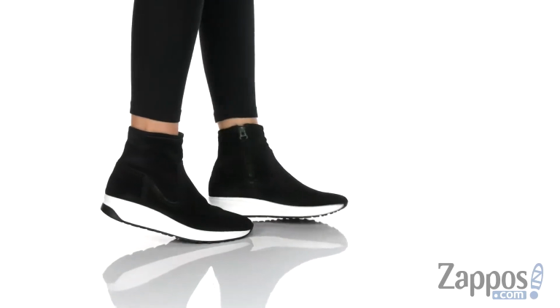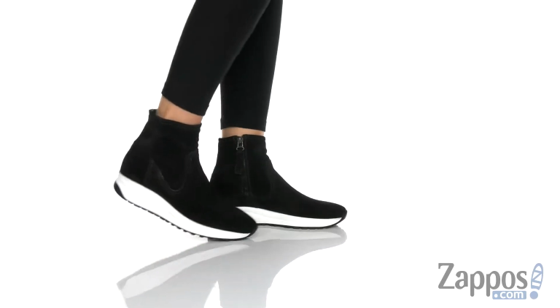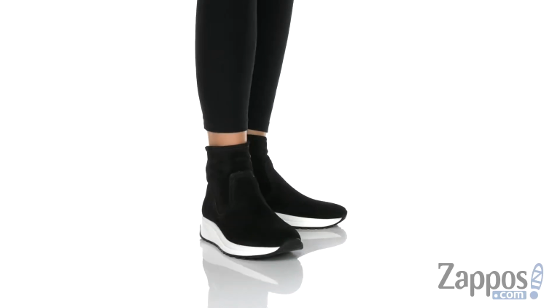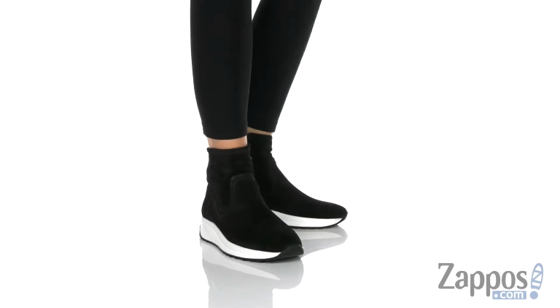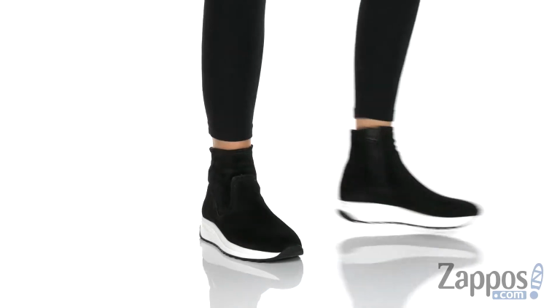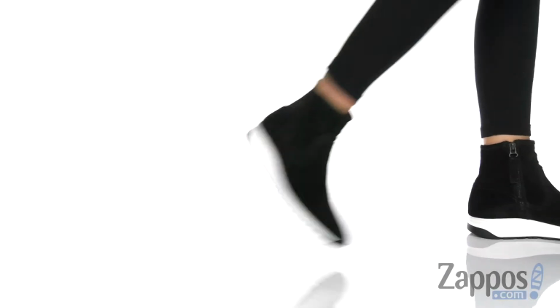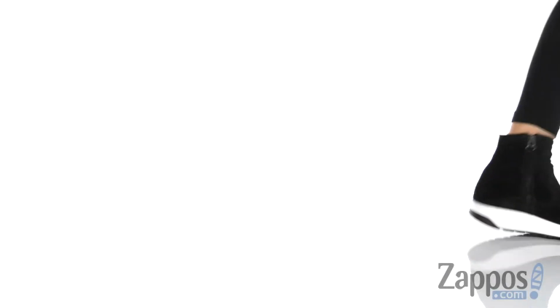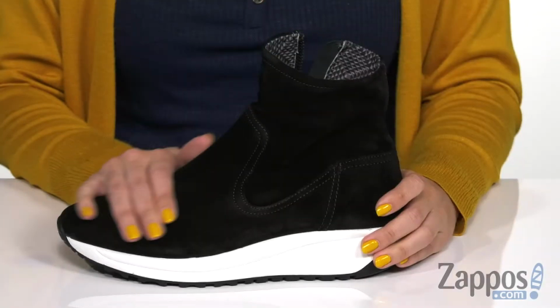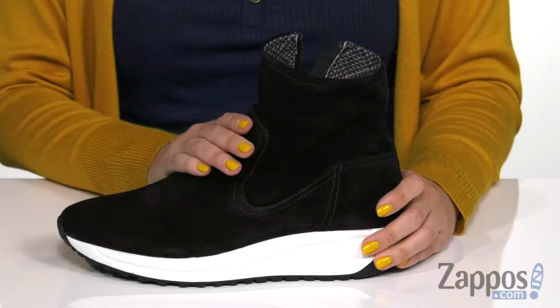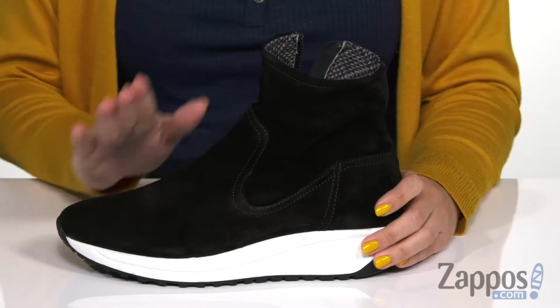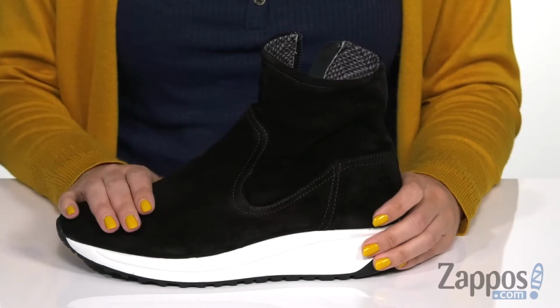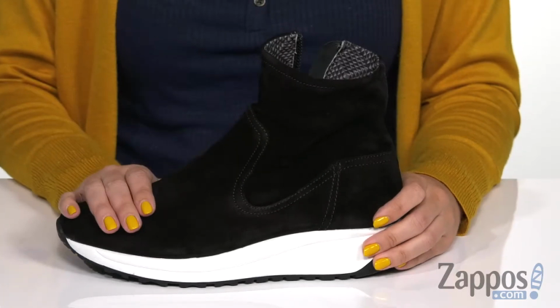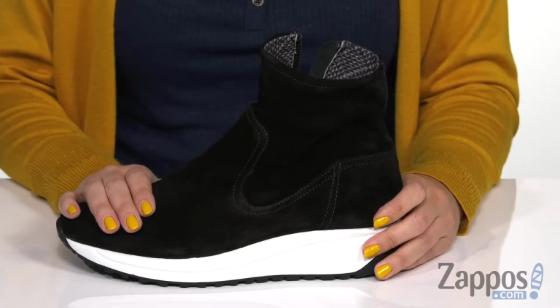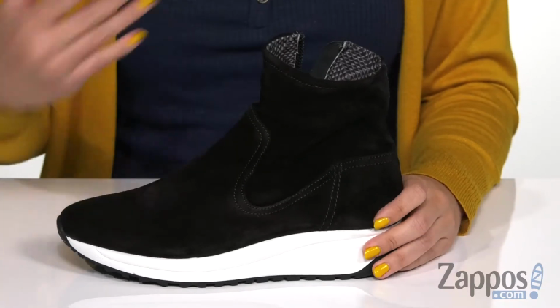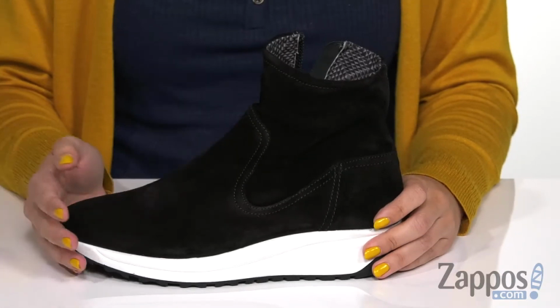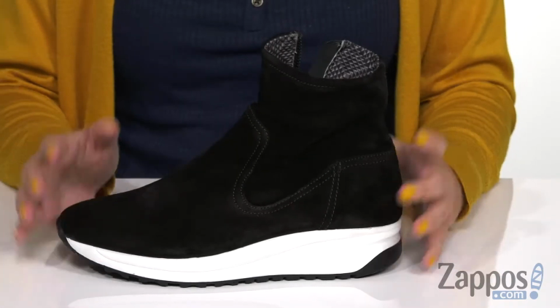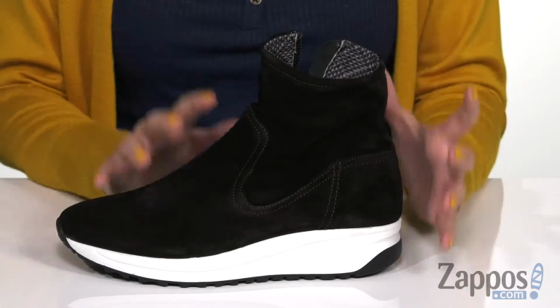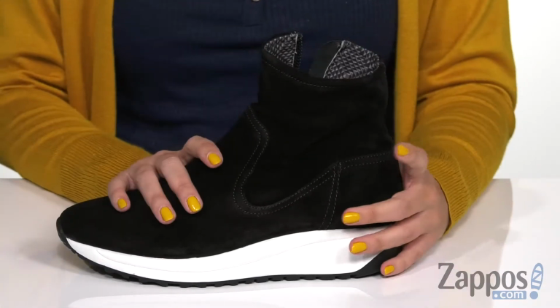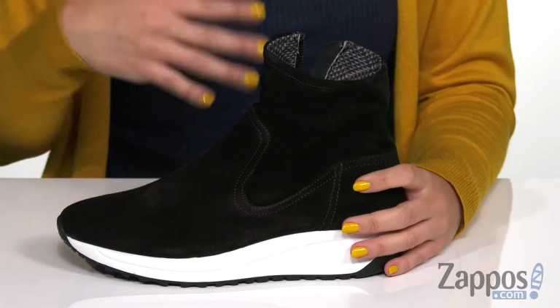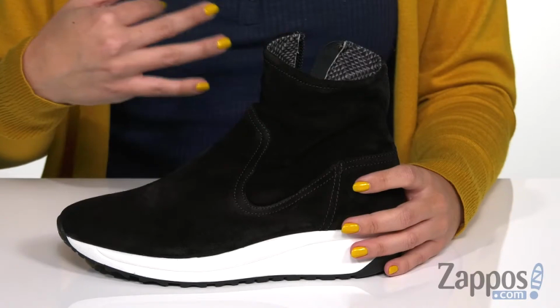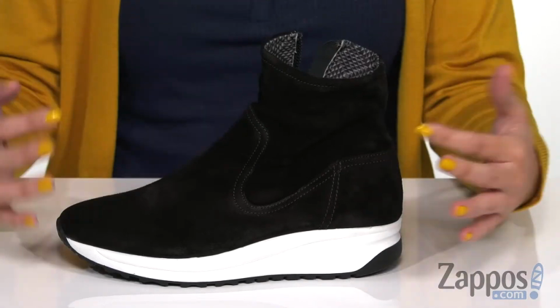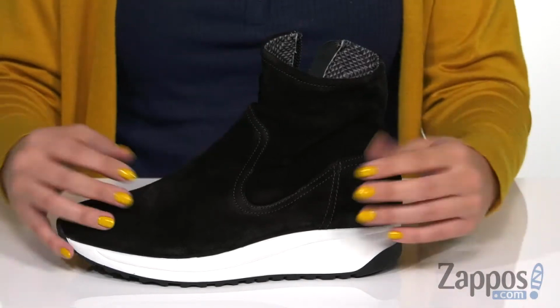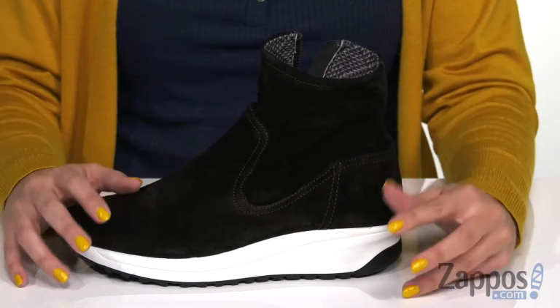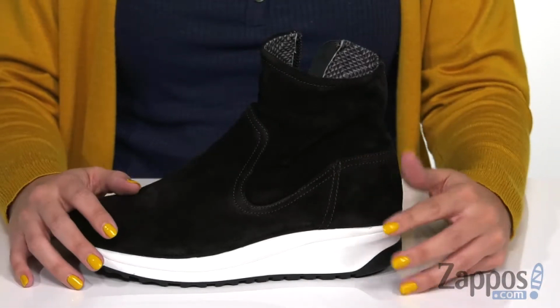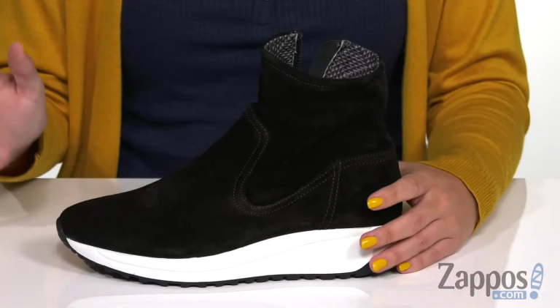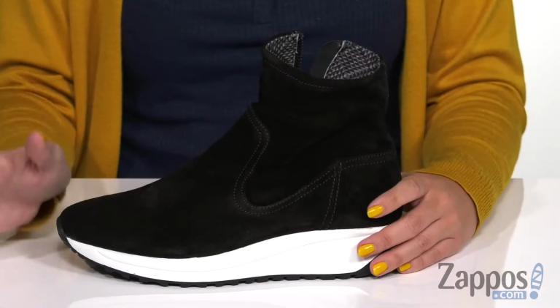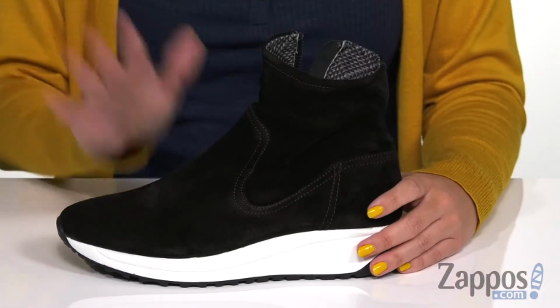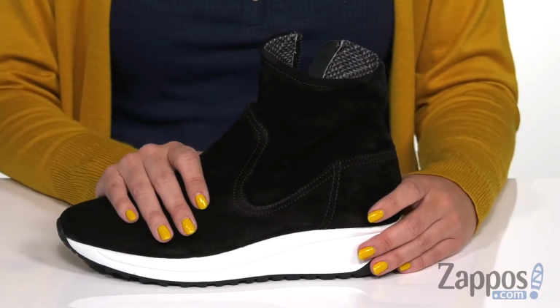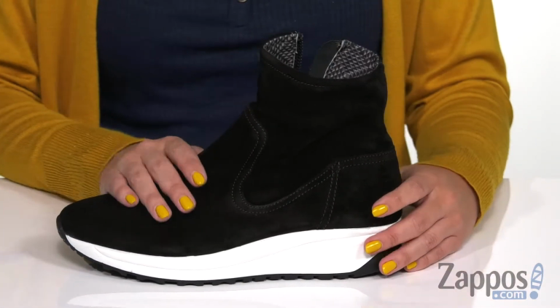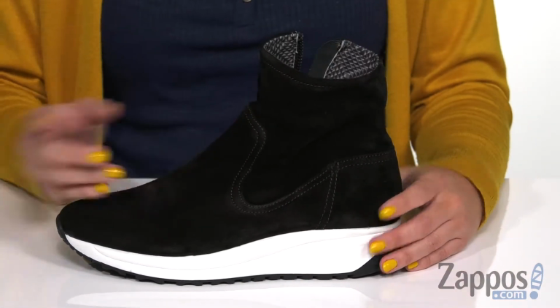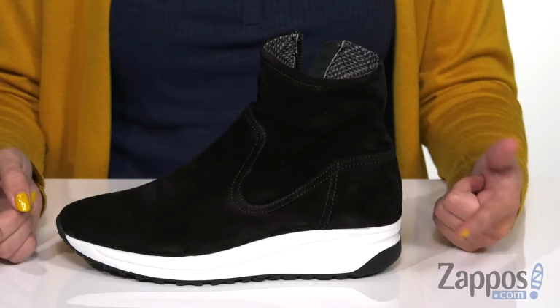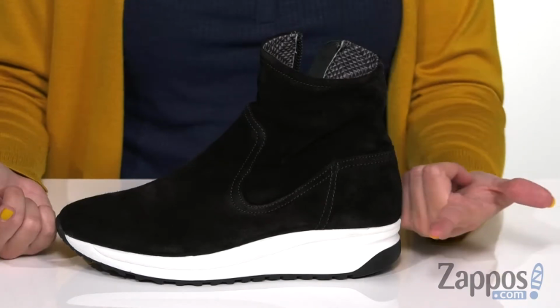This shoe has a really sporty and chic look to it. It's made with a waterproof and stain resistant suede upper, so it keeps you dry. It's also got weatherproofing, so it allows the materials to repel water. It prevents the absorption of moisture, and it's also salt resistant — that's pretty cool.